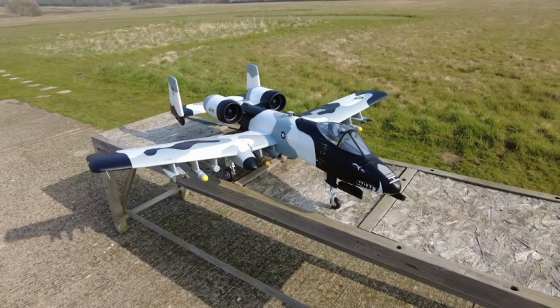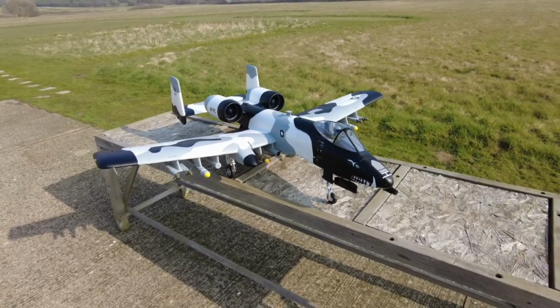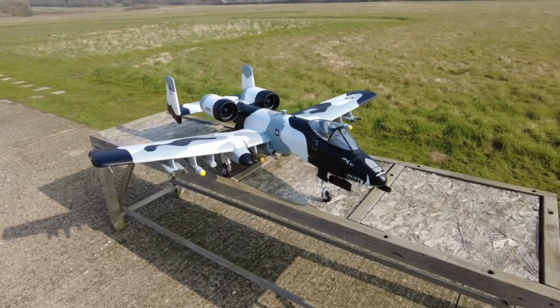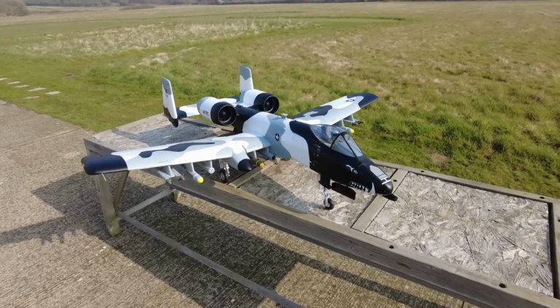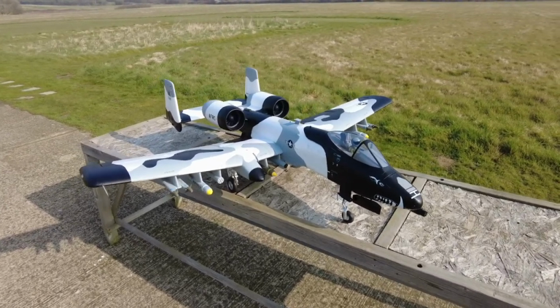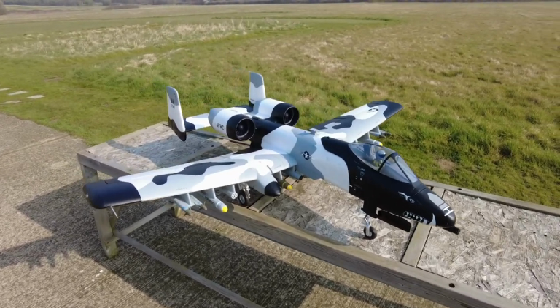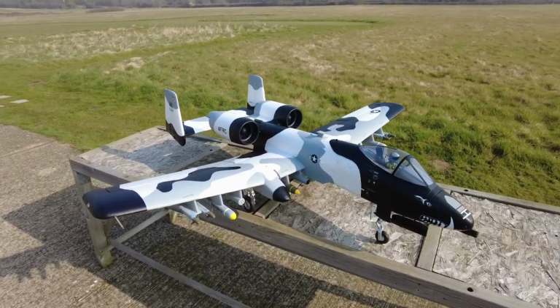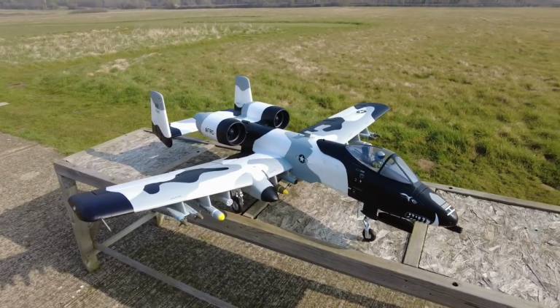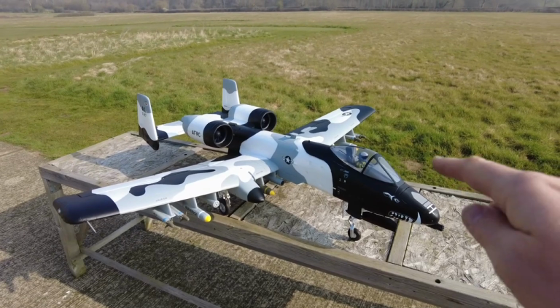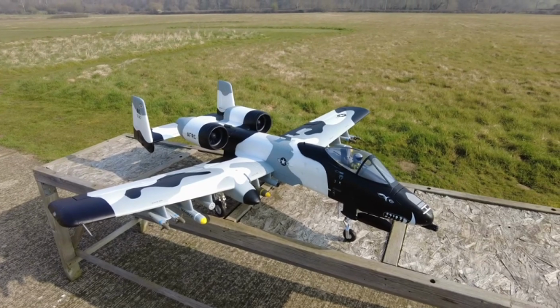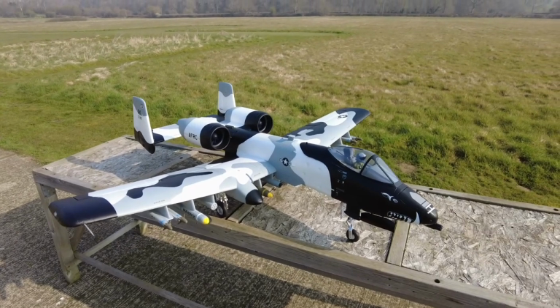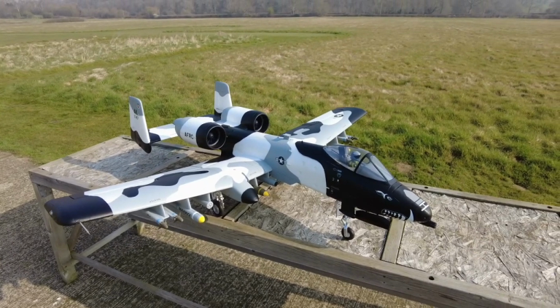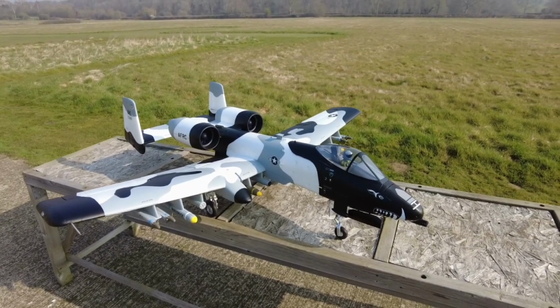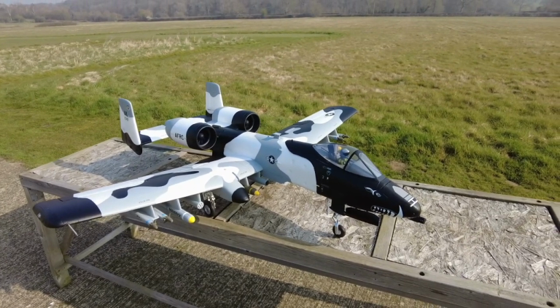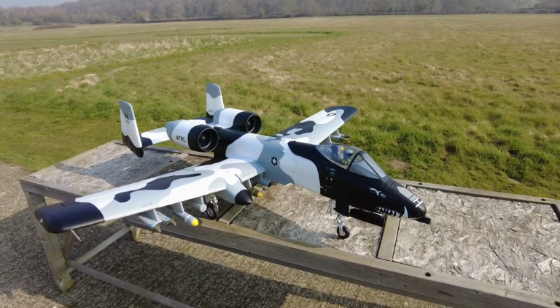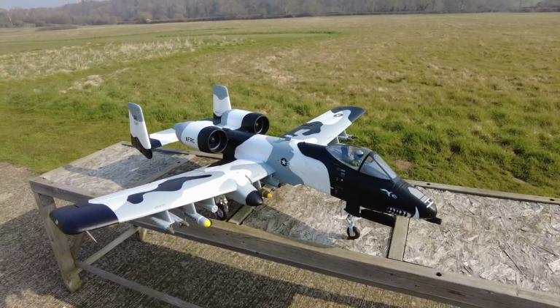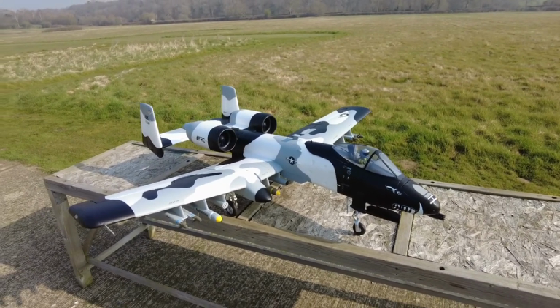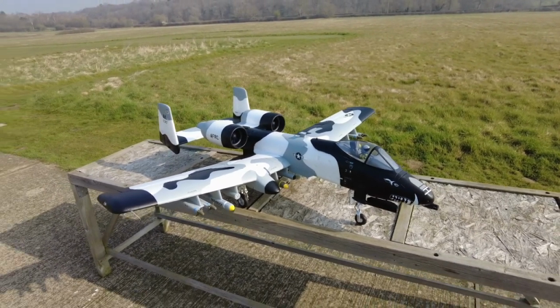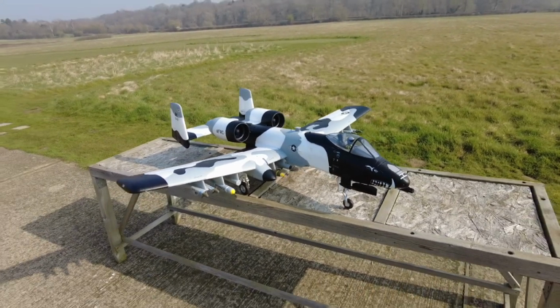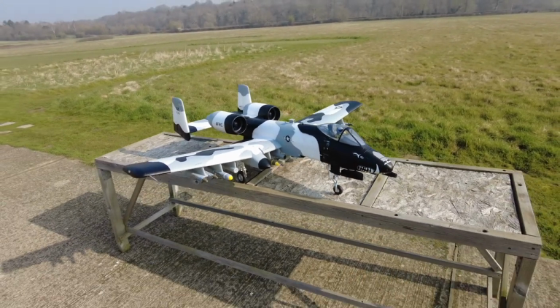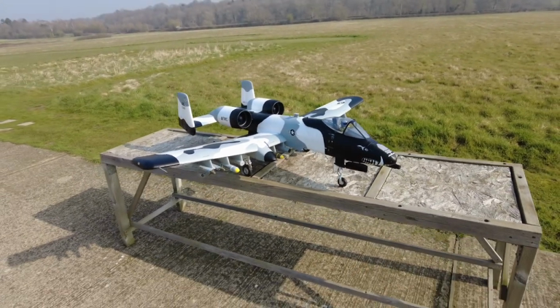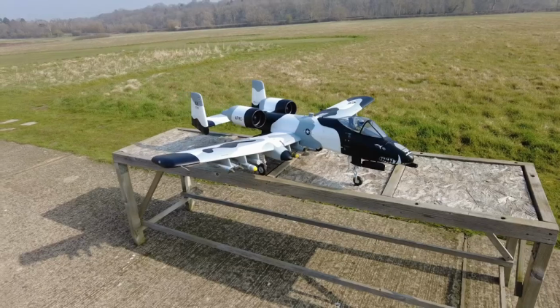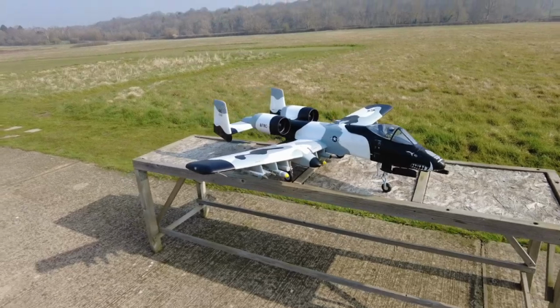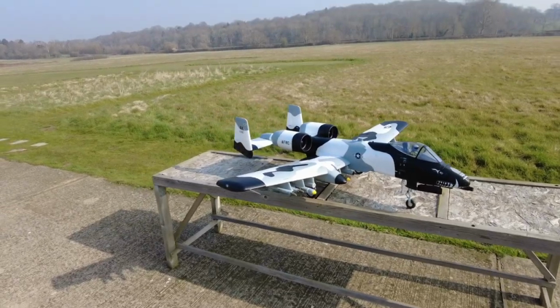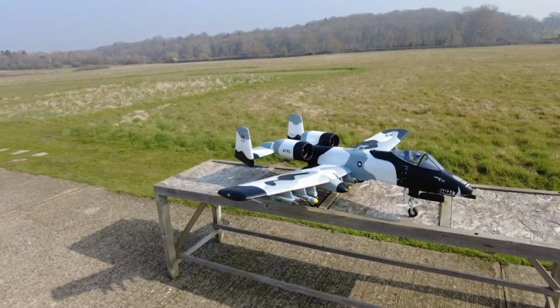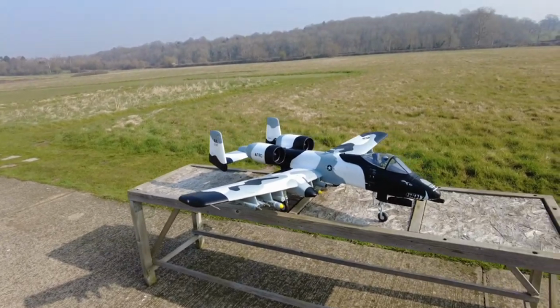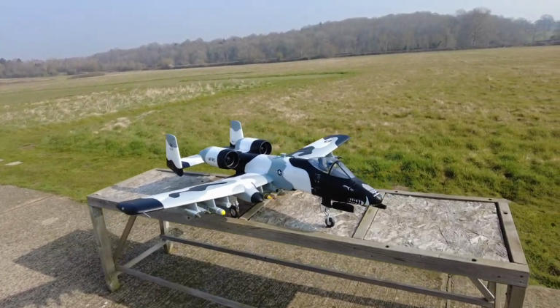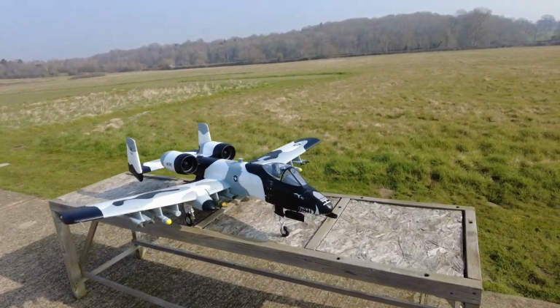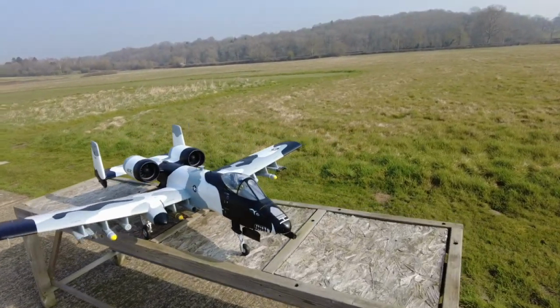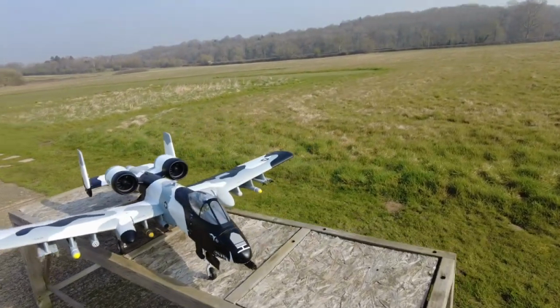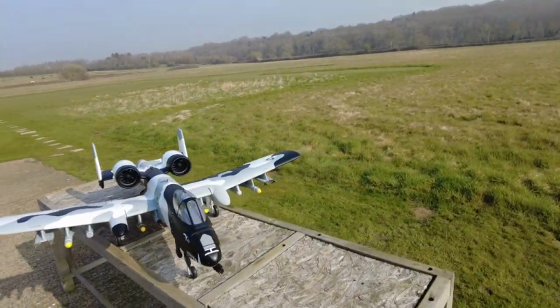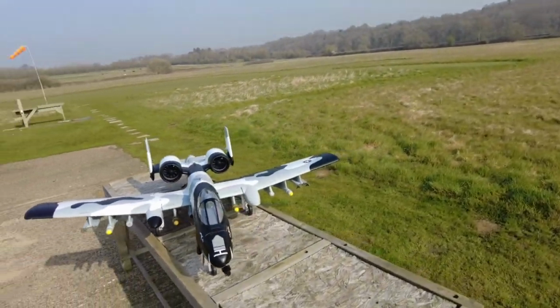Now, flying-wise, my intention is to fly this with a 5,000 milliamp 6S. Everything seems to balance and check out in it. So I guess we've got to get out, do a maiden, and I'll let you know how this thing goes. Cheers, guys.